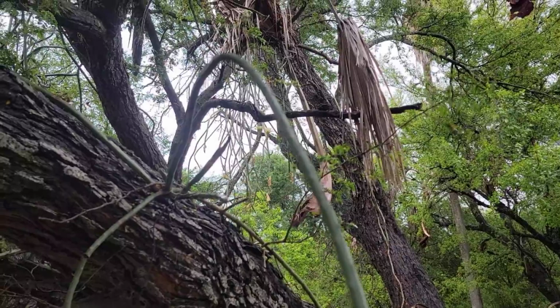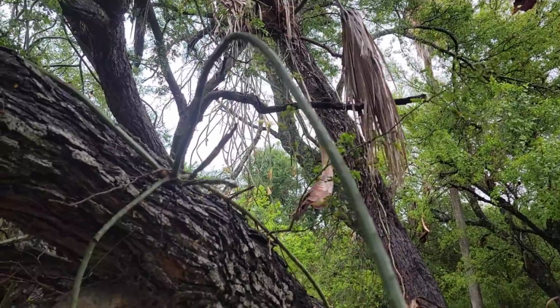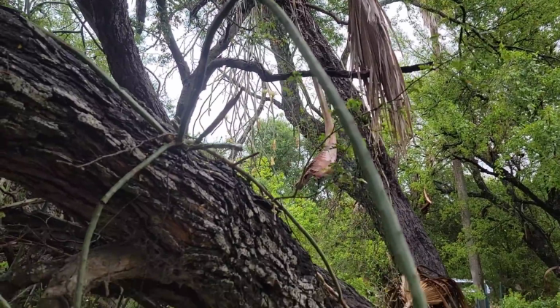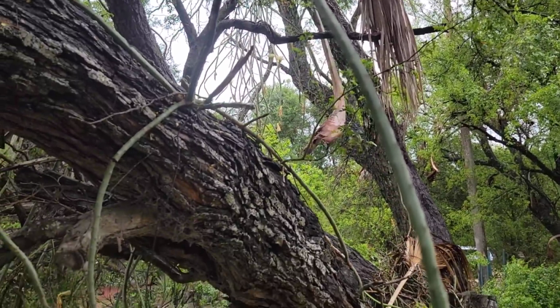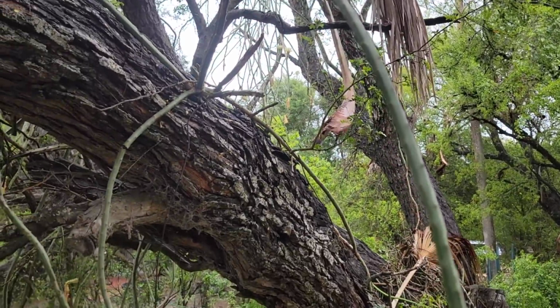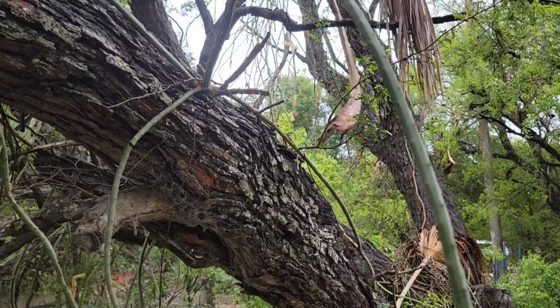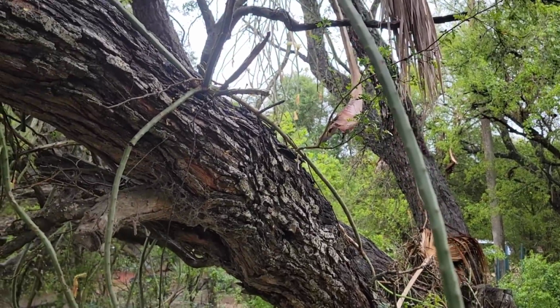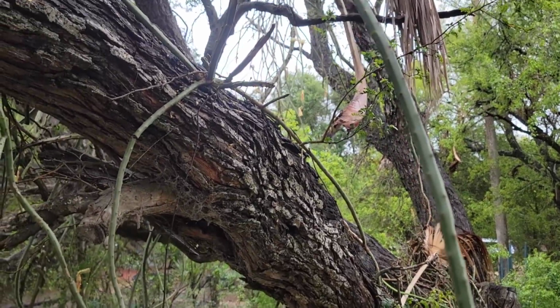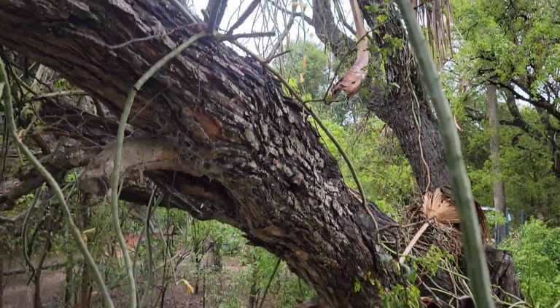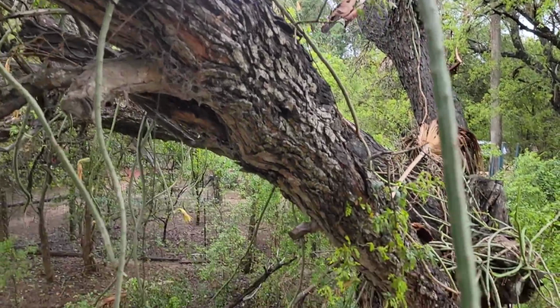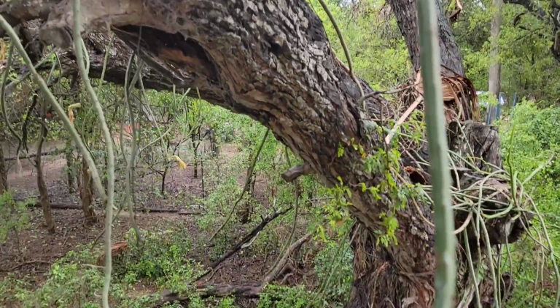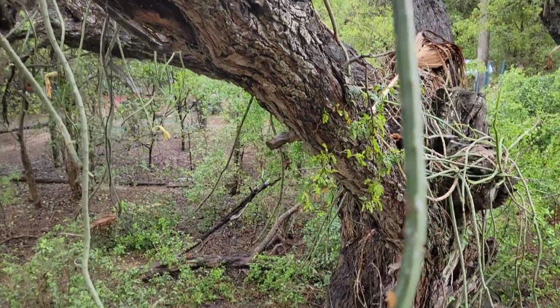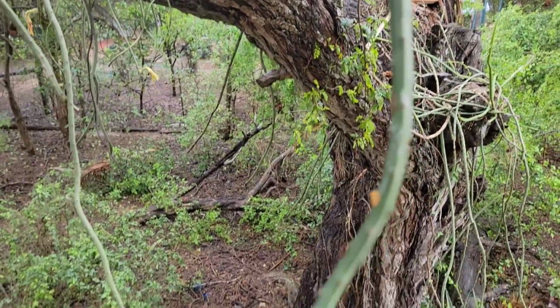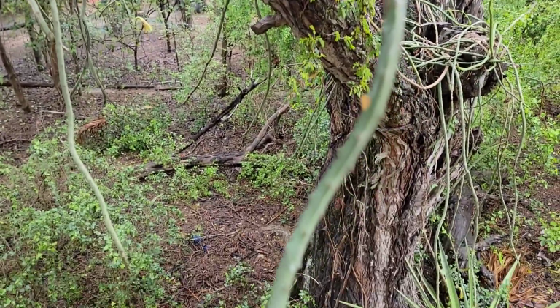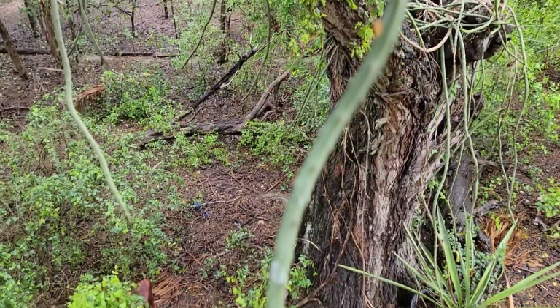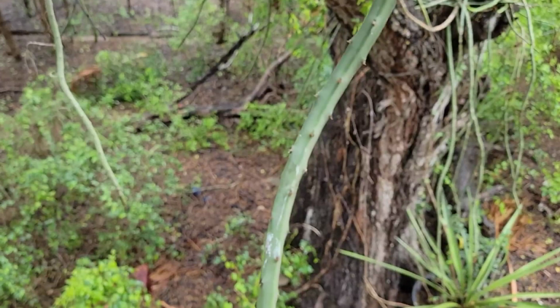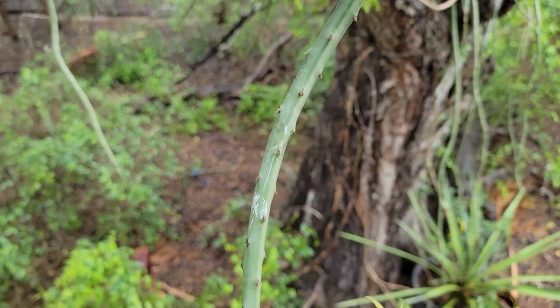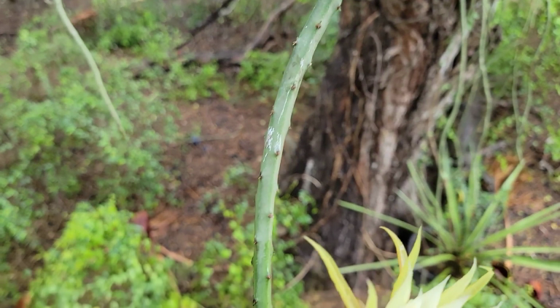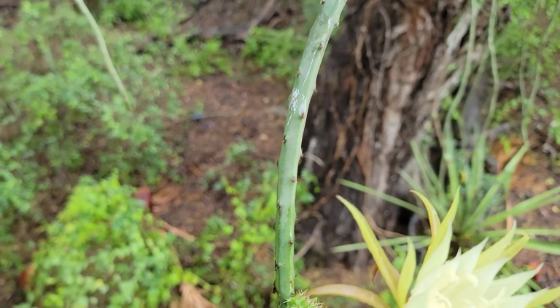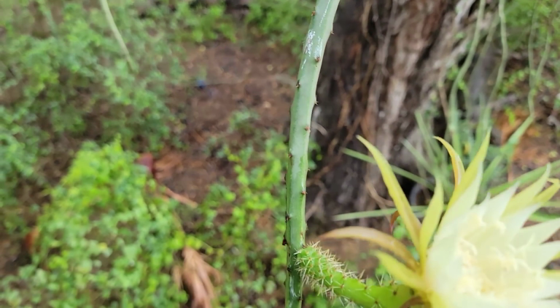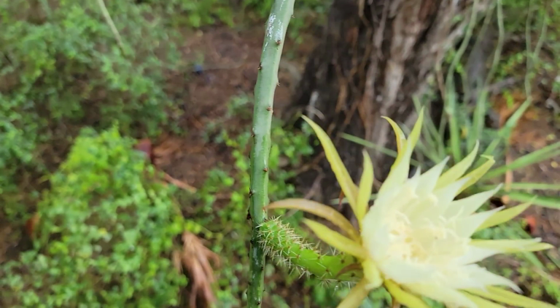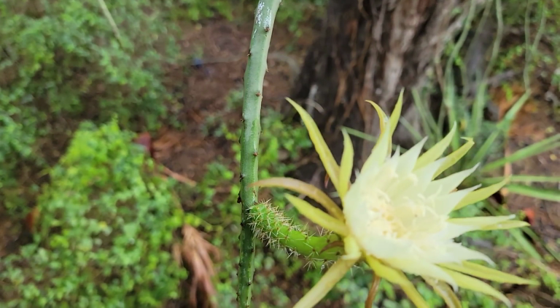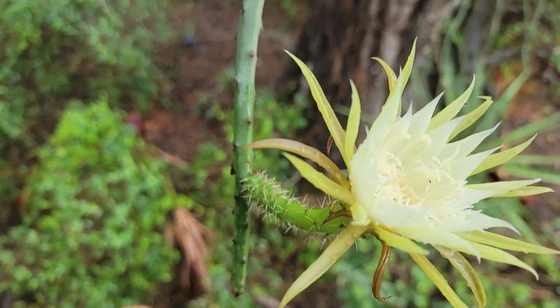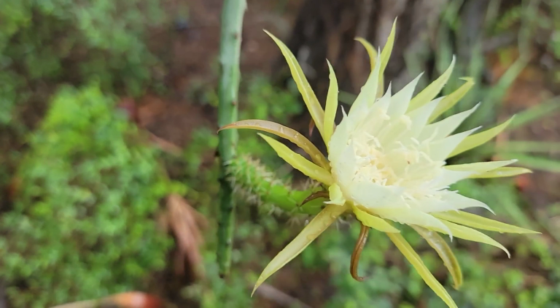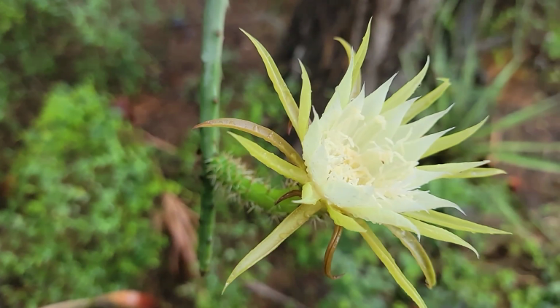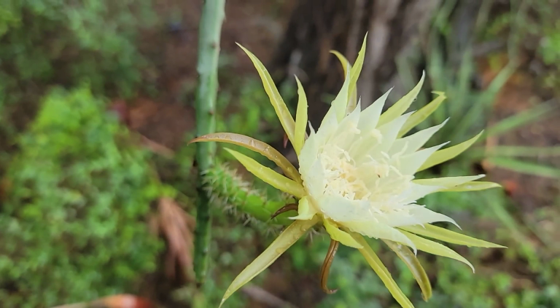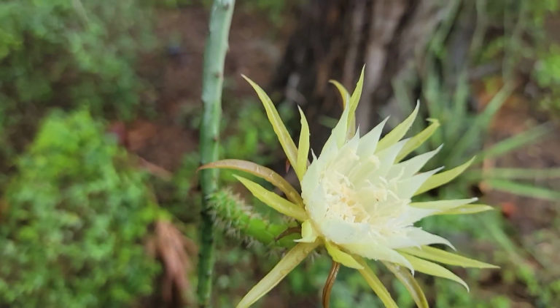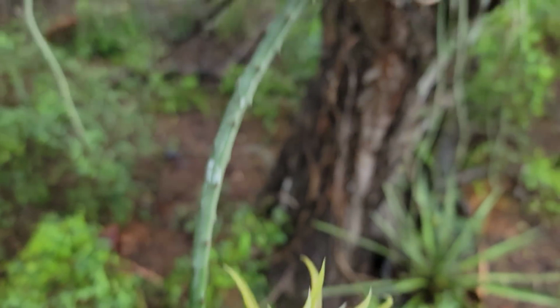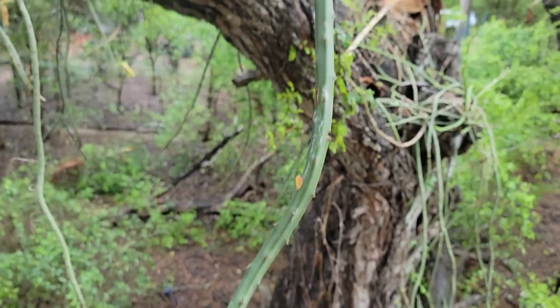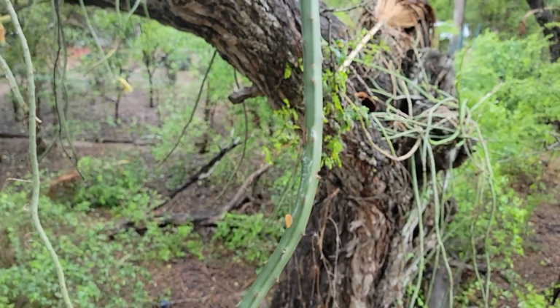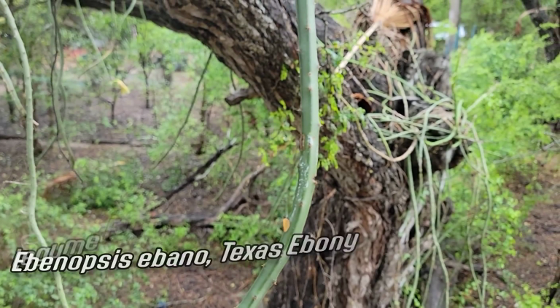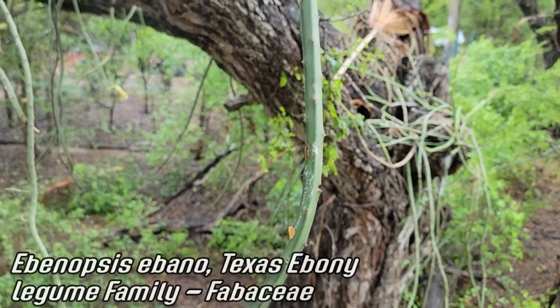Good afternoon, welcome to another episode. We're up here about 20 feet up in a Texas Ebony tree — a hundred-year-old Texas Ebony, Ebonopsis ebano.